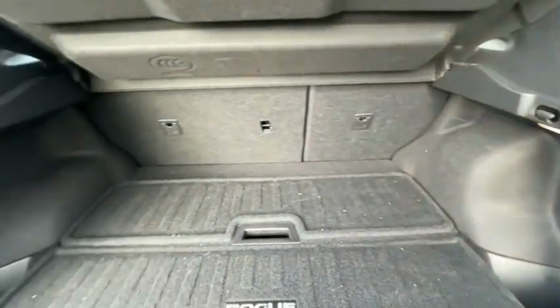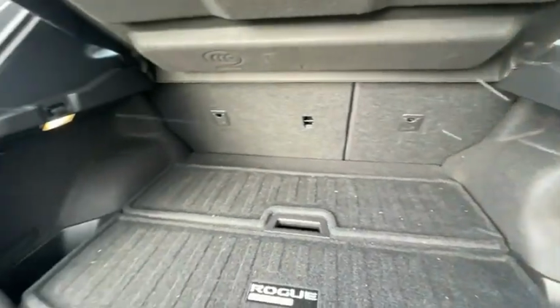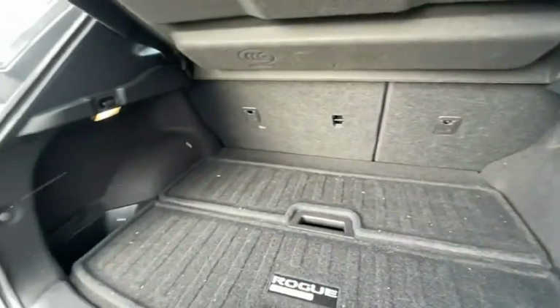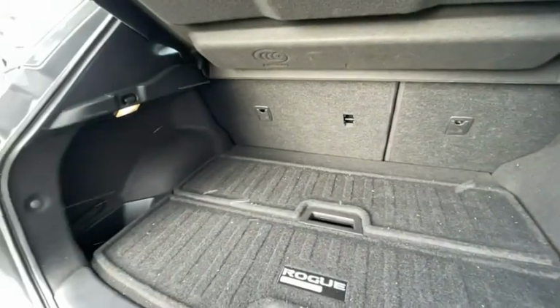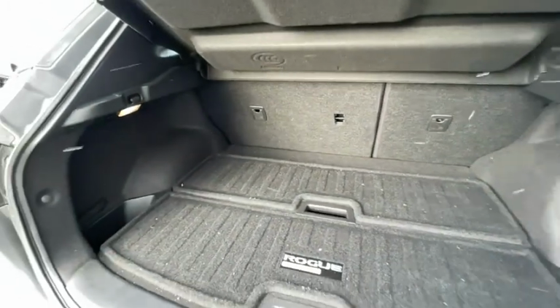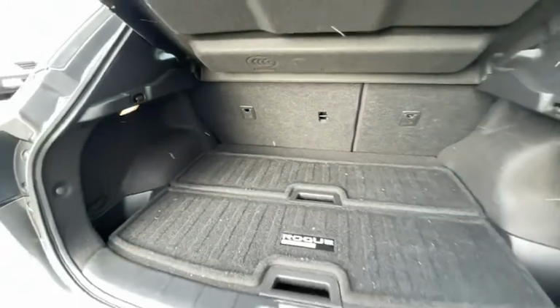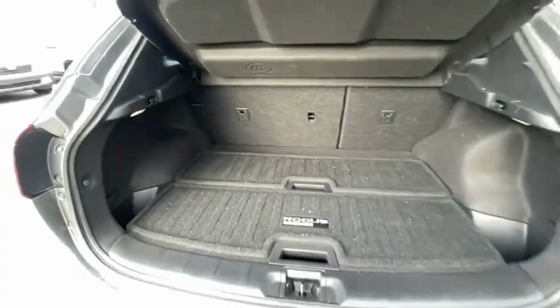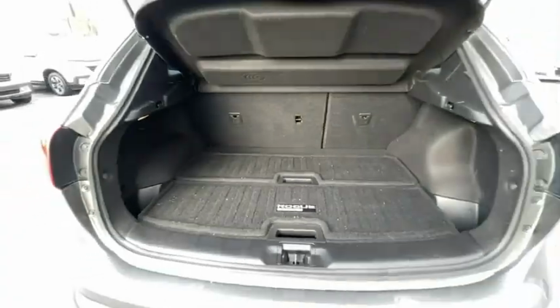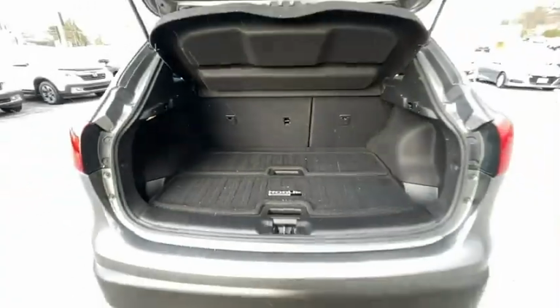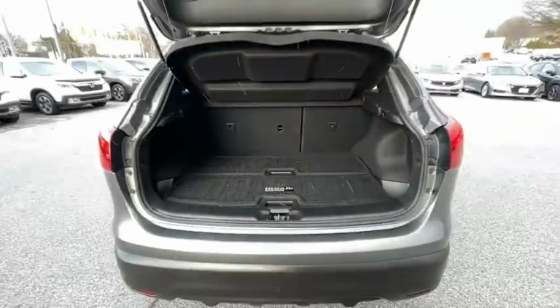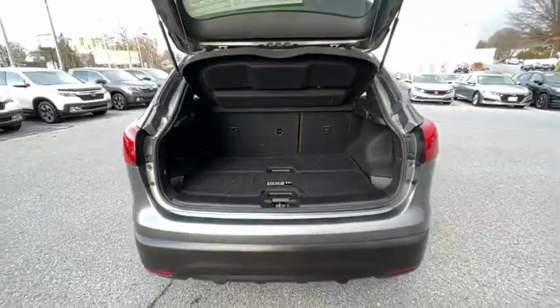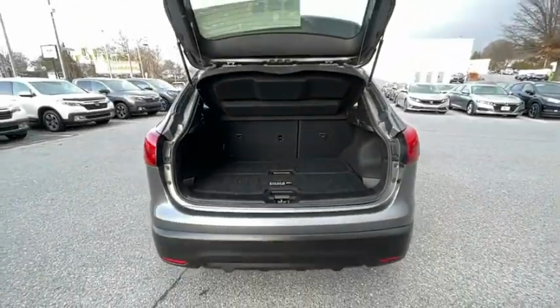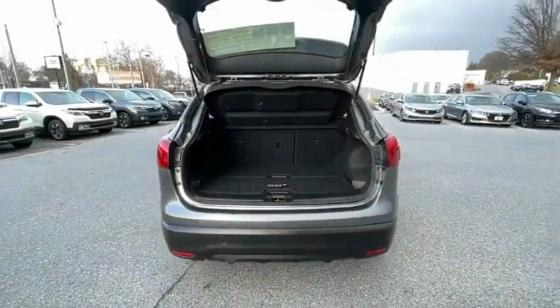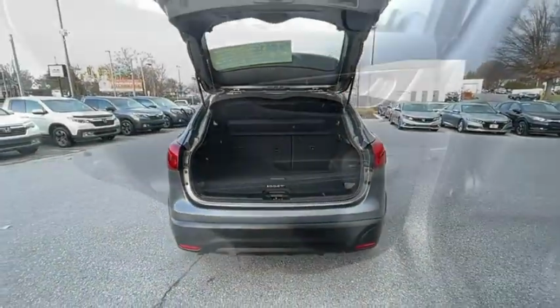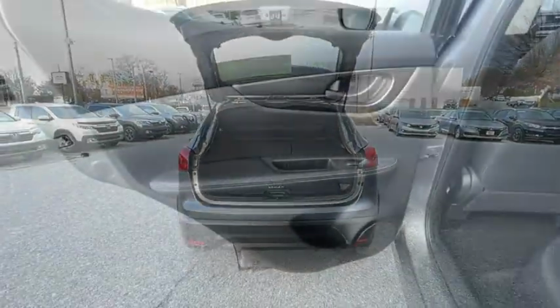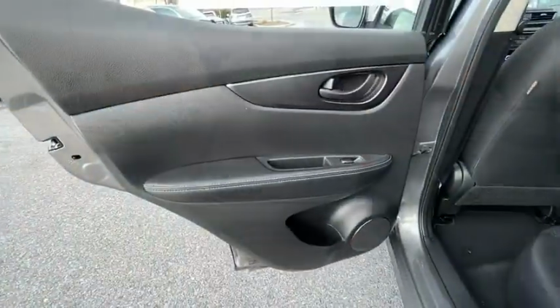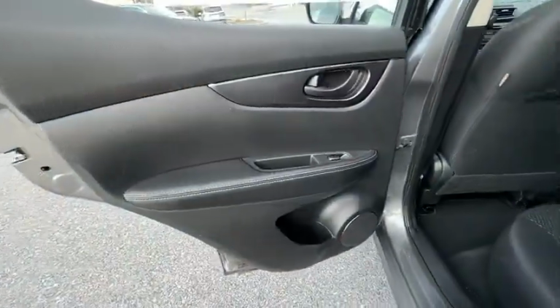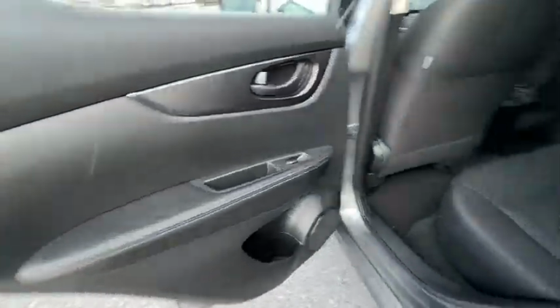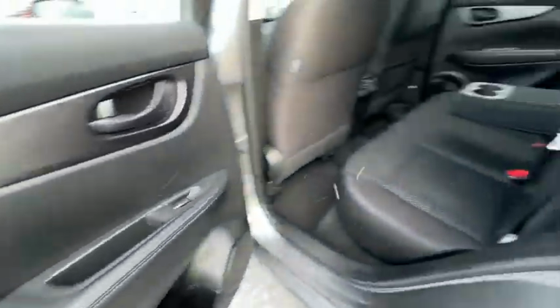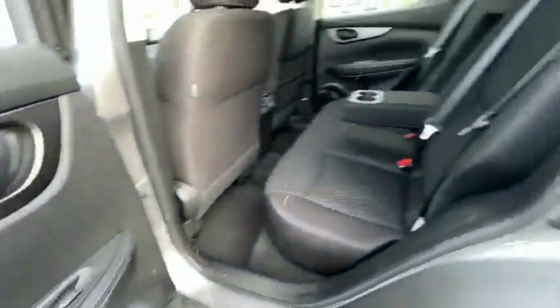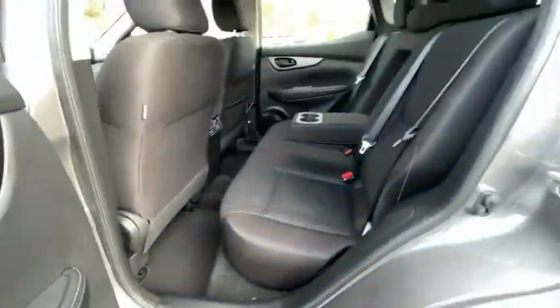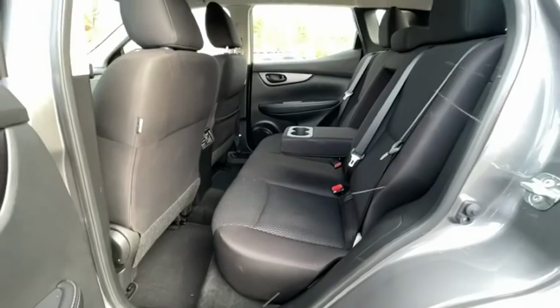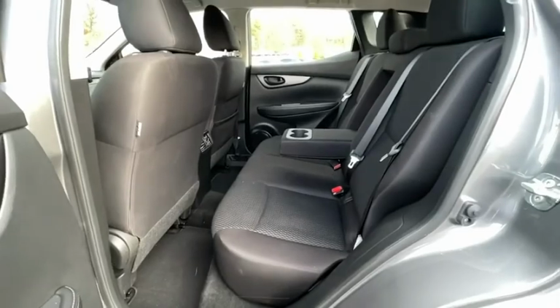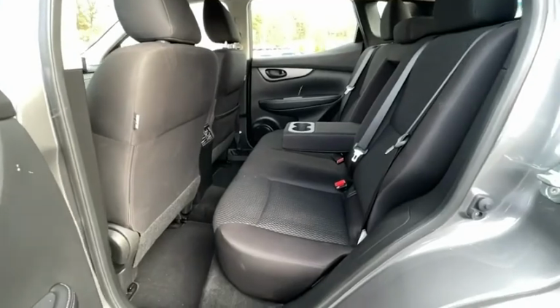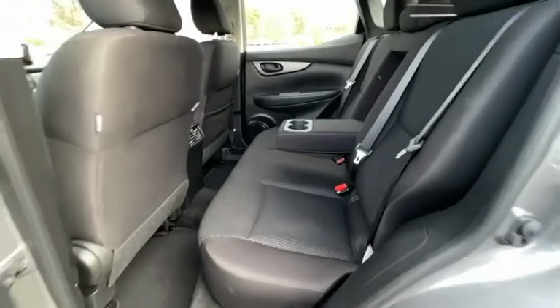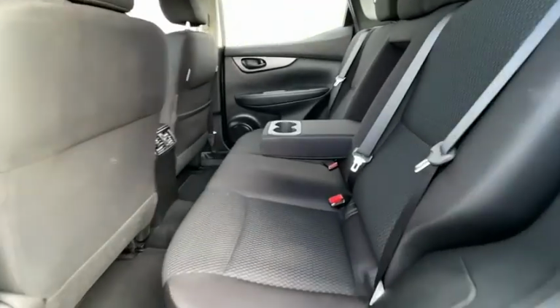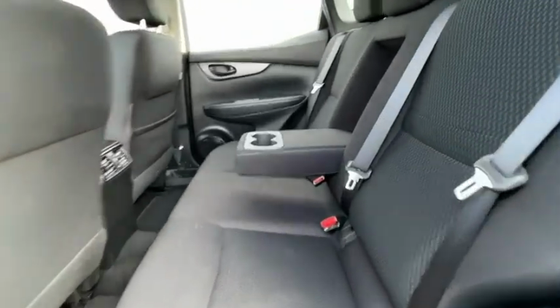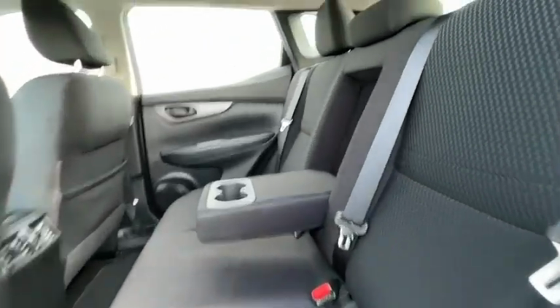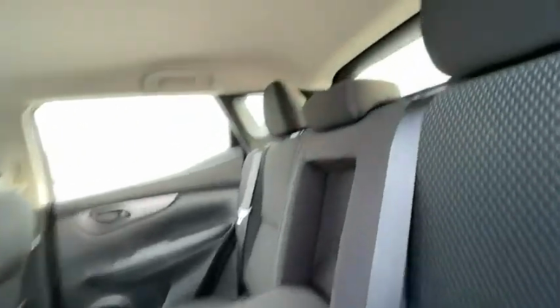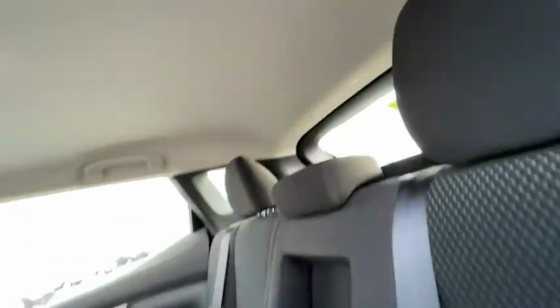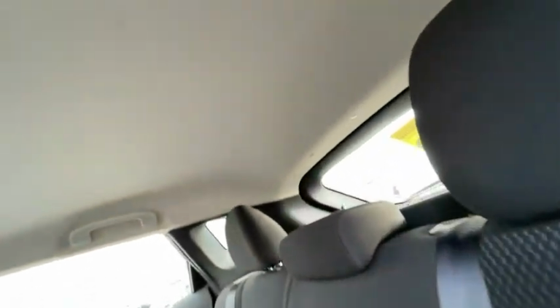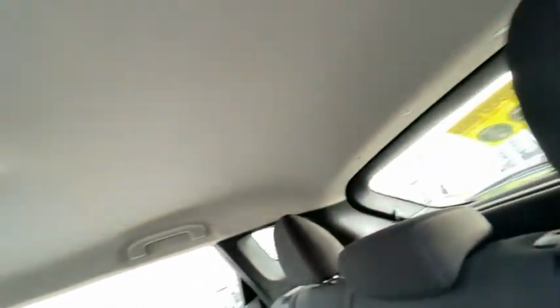CD player, tachometer, overhead console, brake assist, remote keyless entry, panic alarm, rear window wiper, cloth seat trim, driver vanity mirror, front reading lamps.